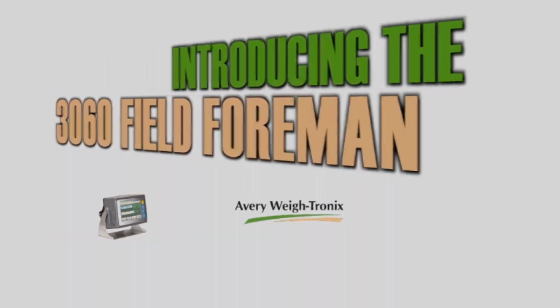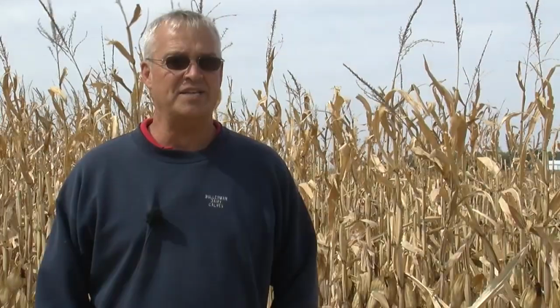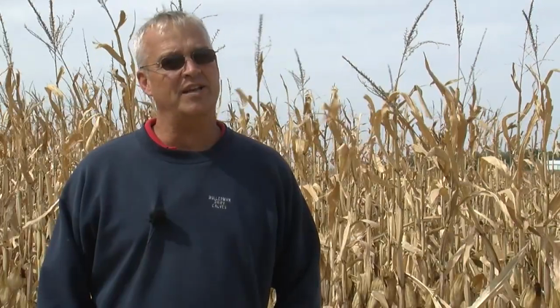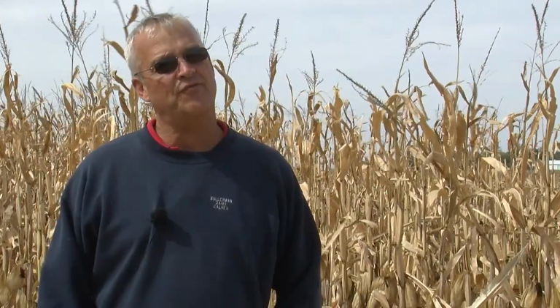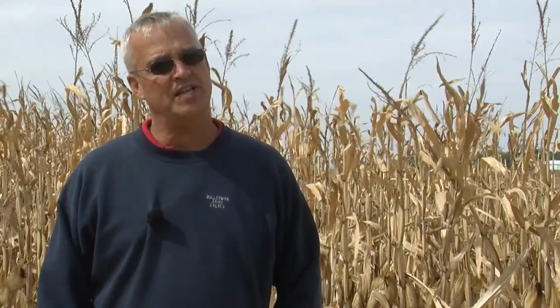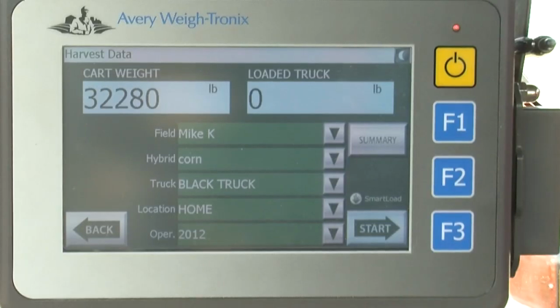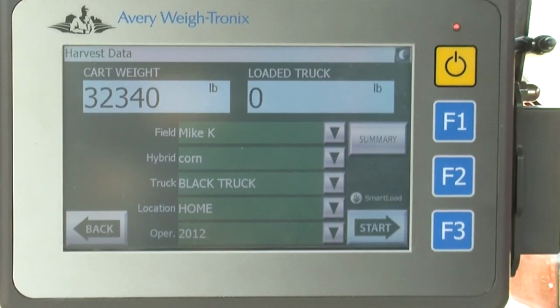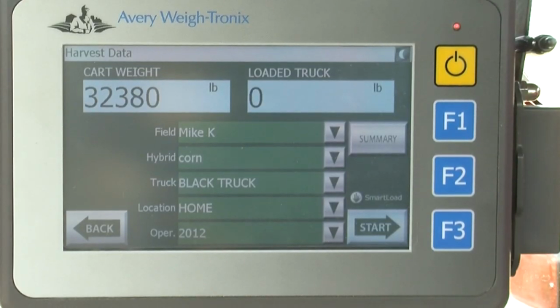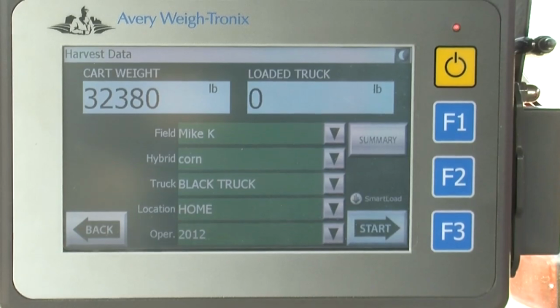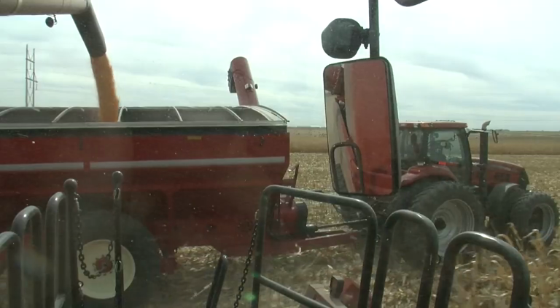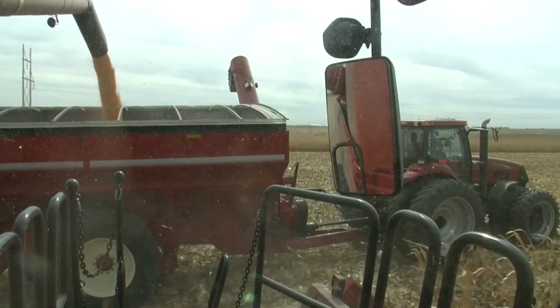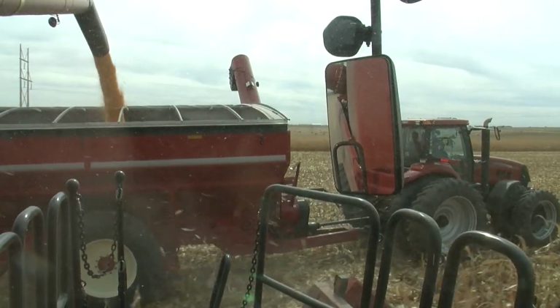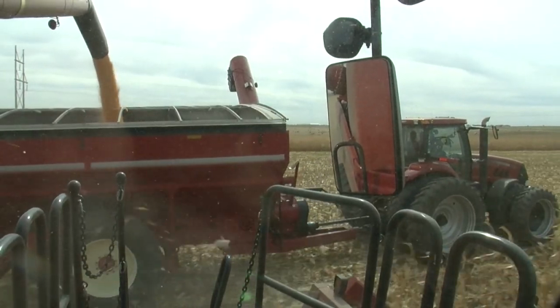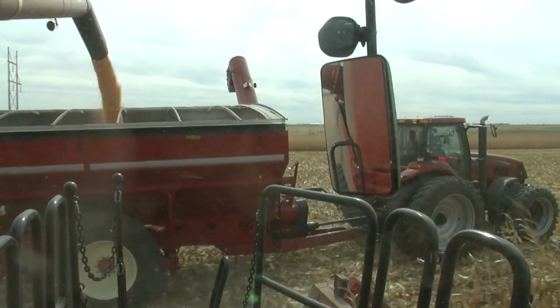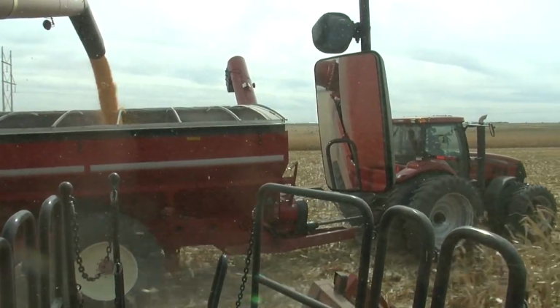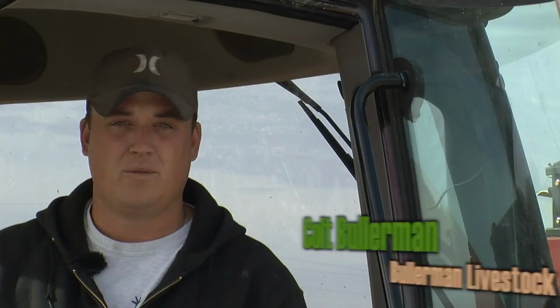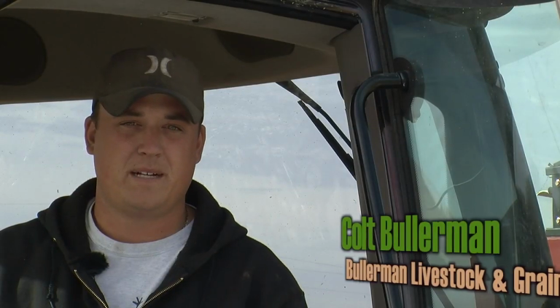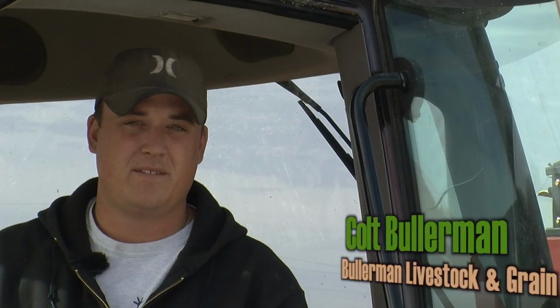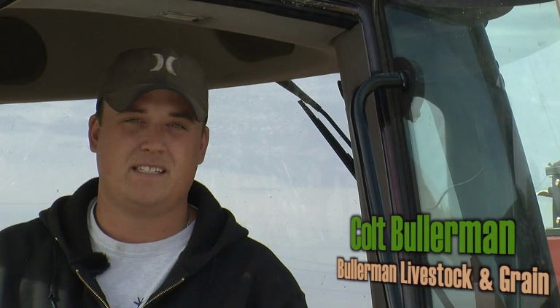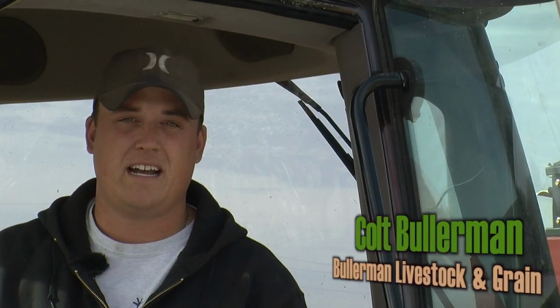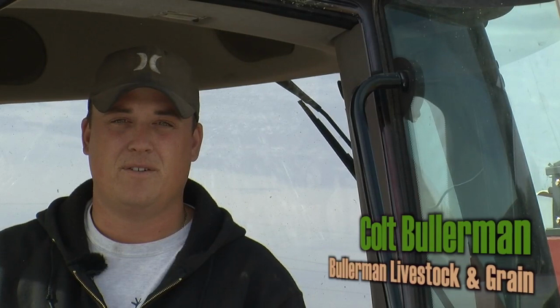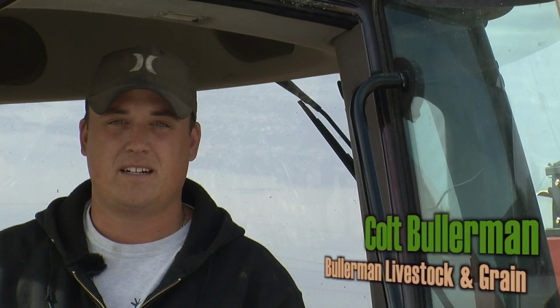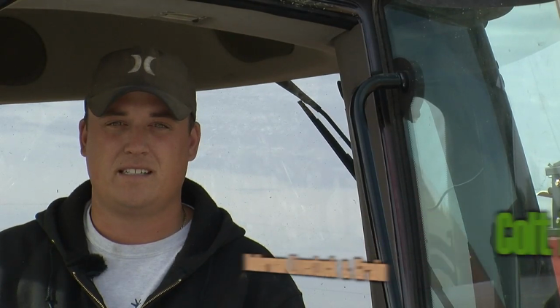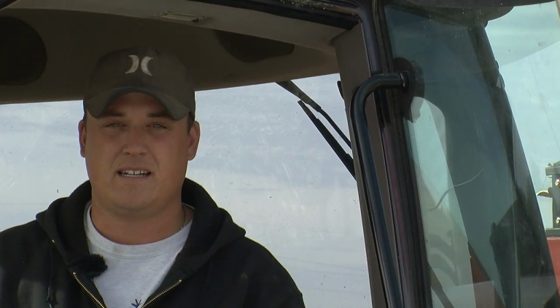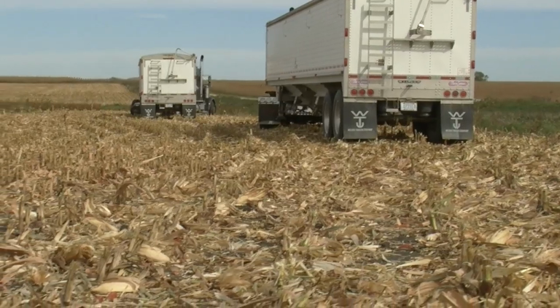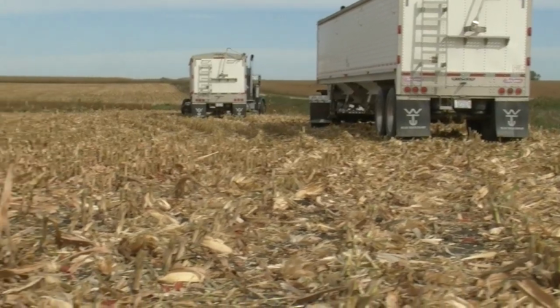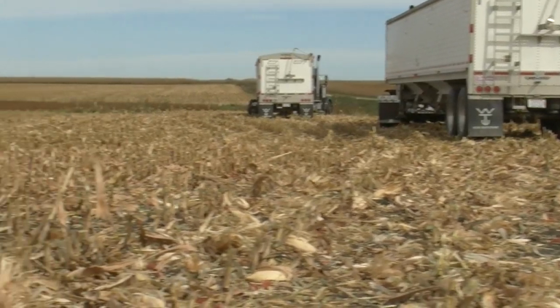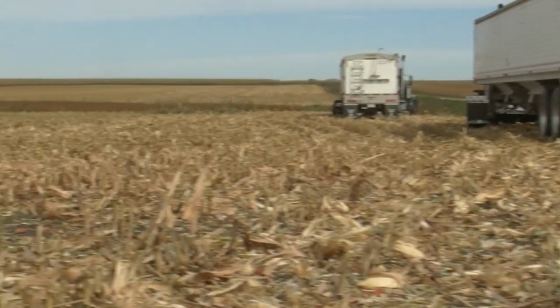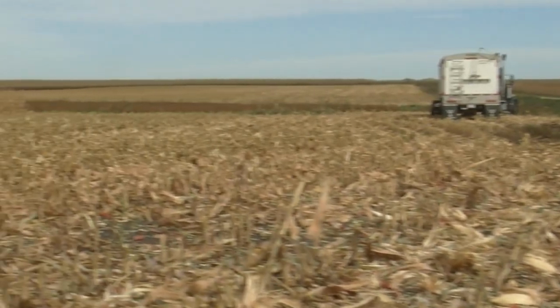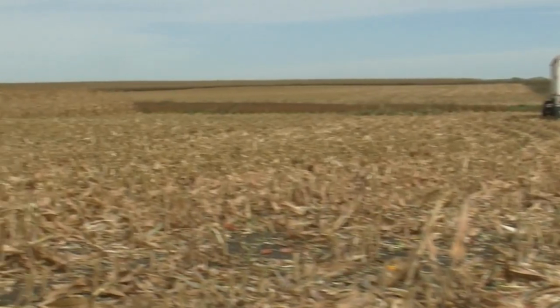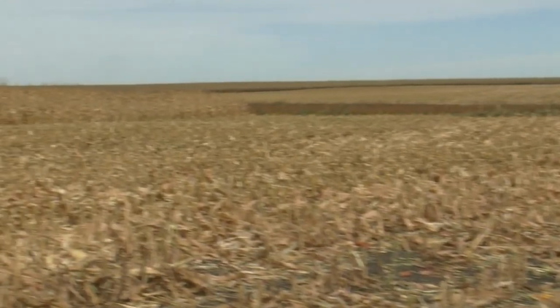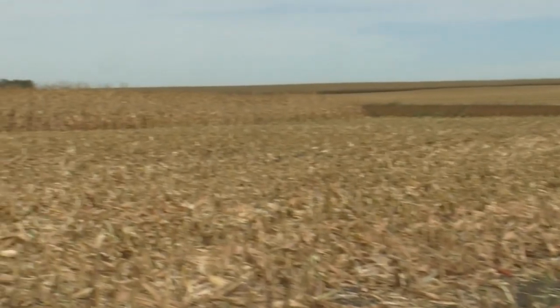It's basically a way for us to get a very accurate weight on the product that we're pulling out of the field. One of the biggest benefits is not having to run it across a semi scale. We can actually run one less semi this way.